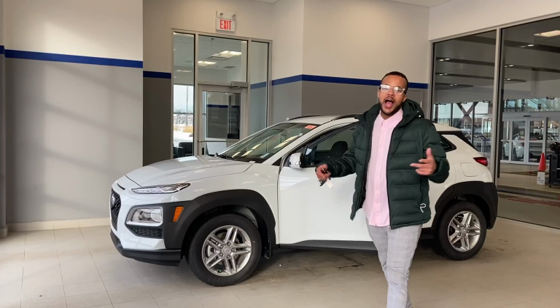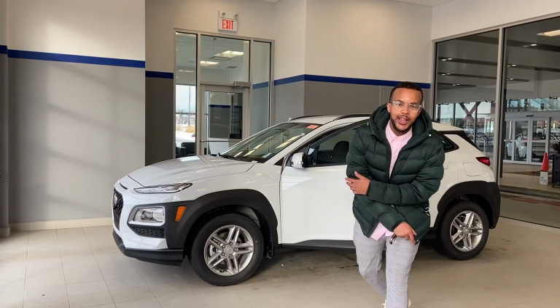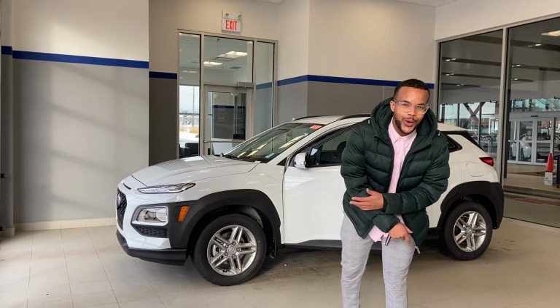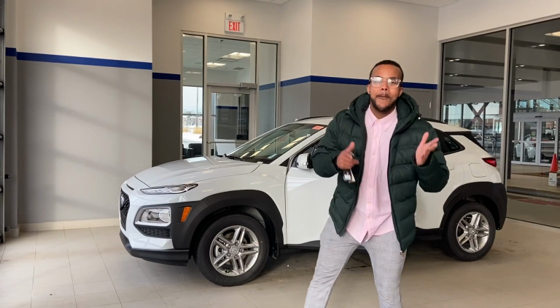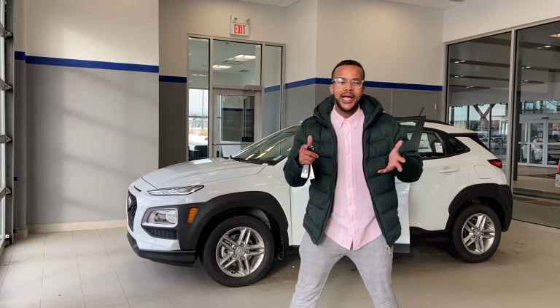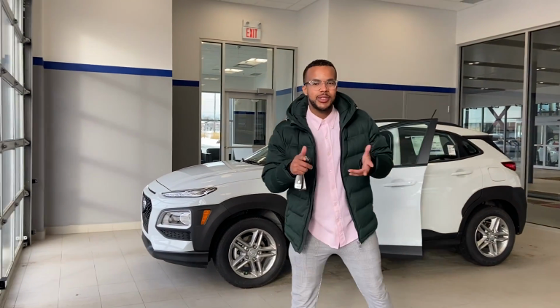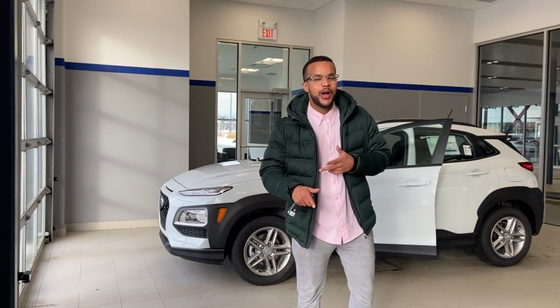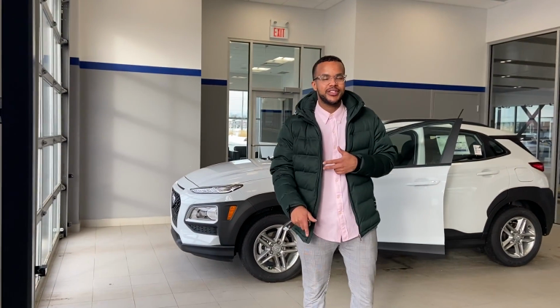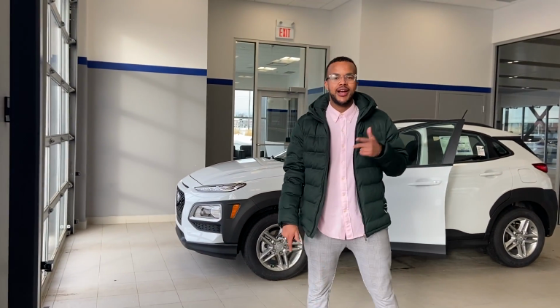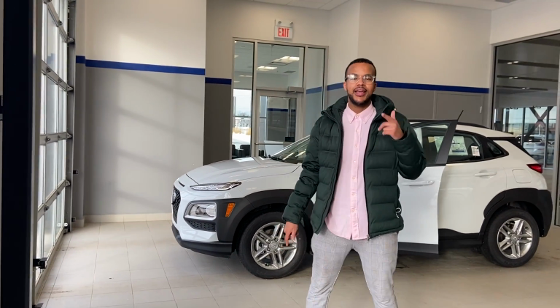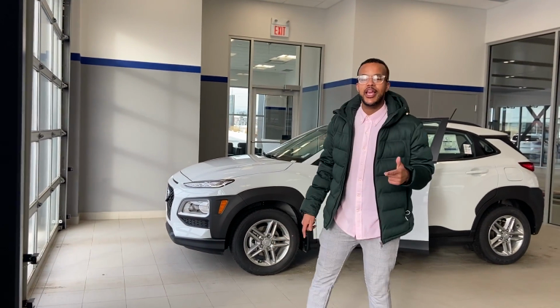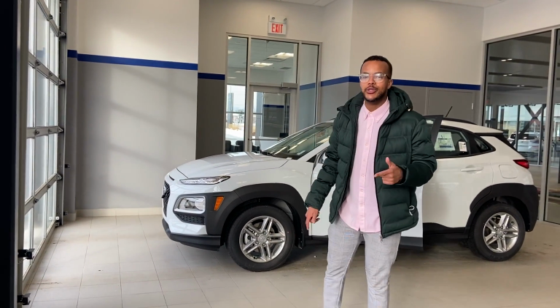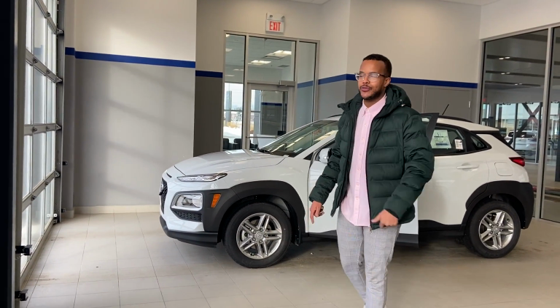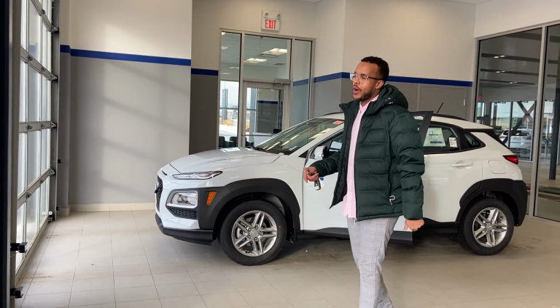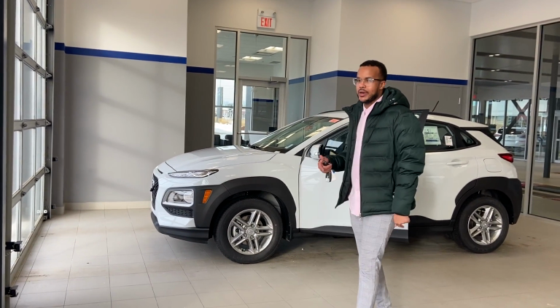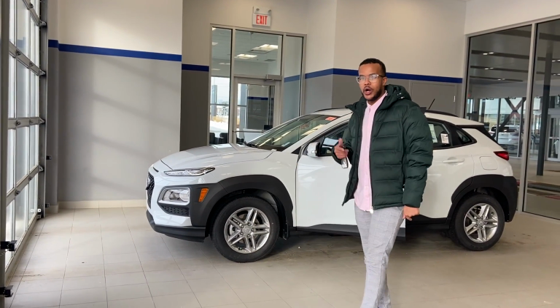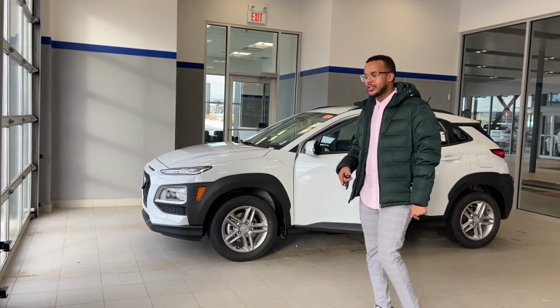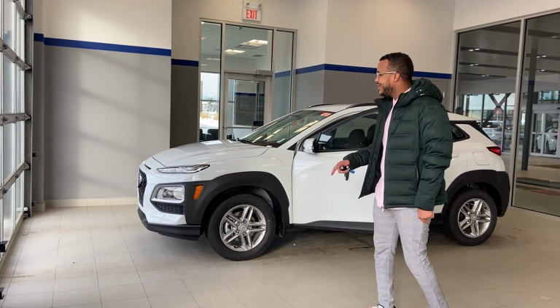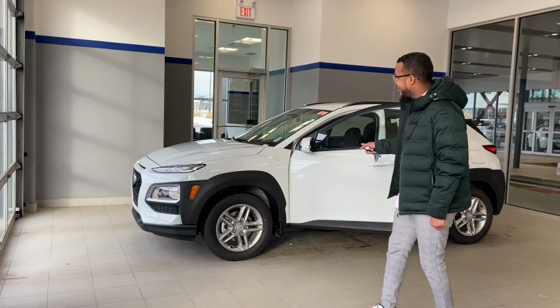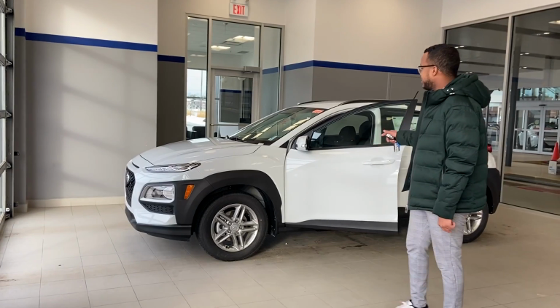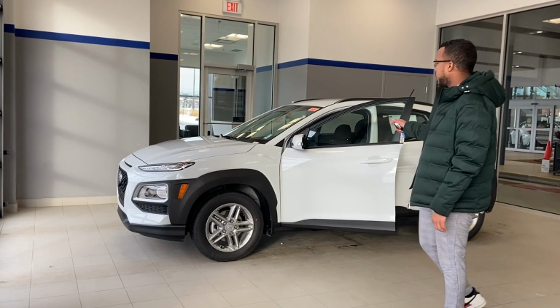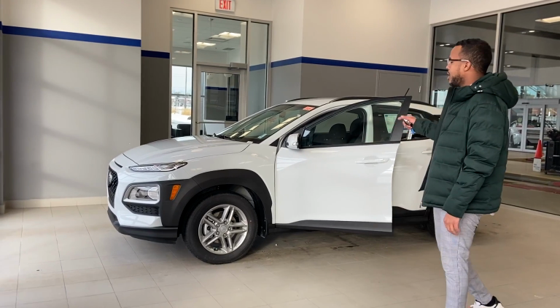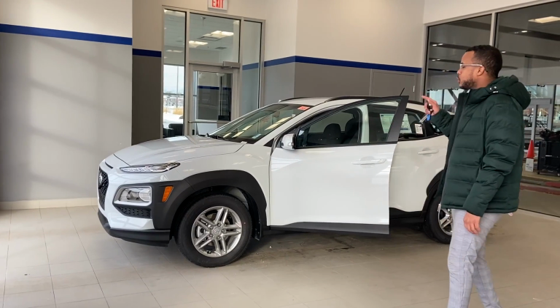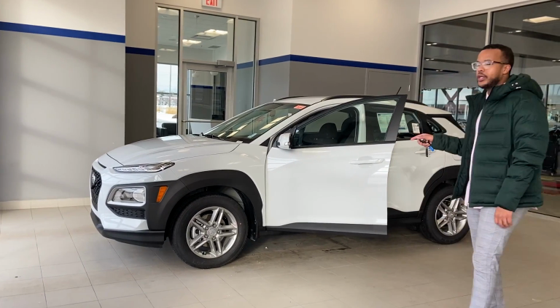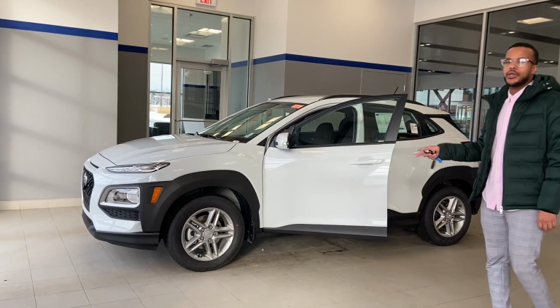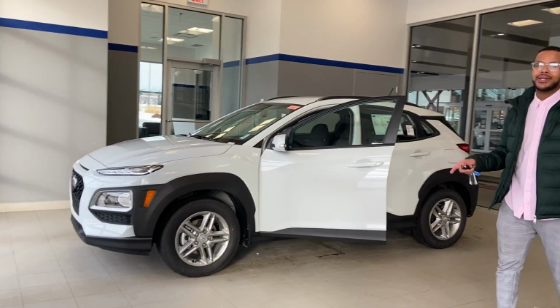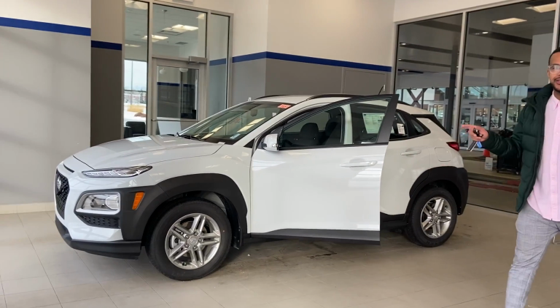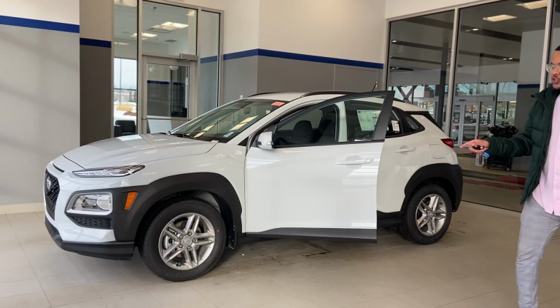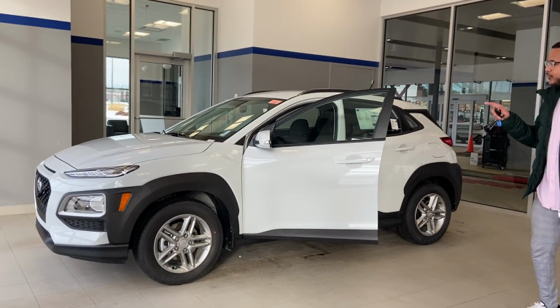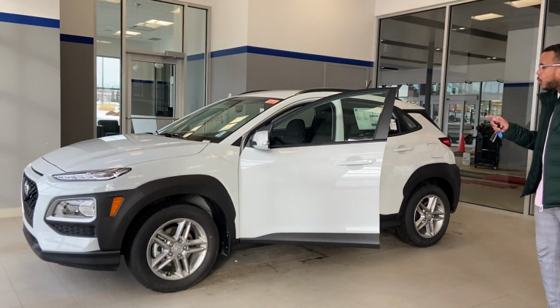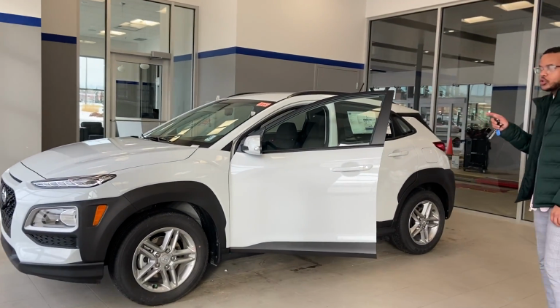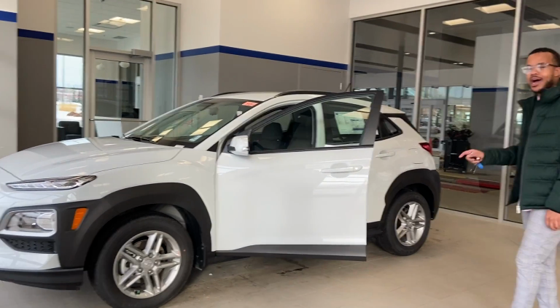Hello, my name is Mo at River City Hyundai. Thank you so much for inquiring about our Konas. This is a Kona 2021 Essential Front Wheel Drive.